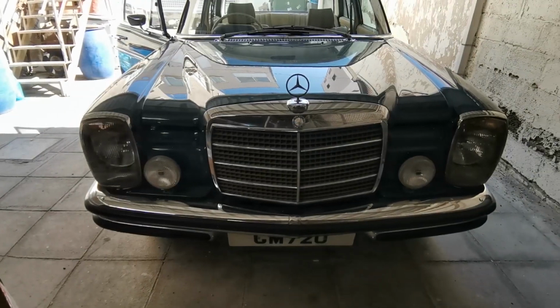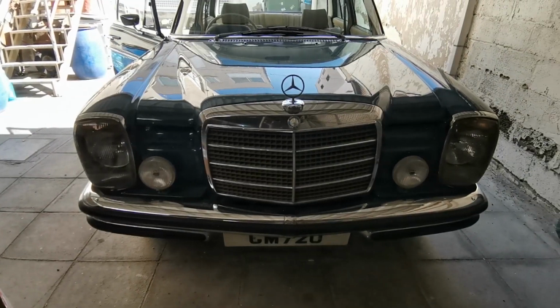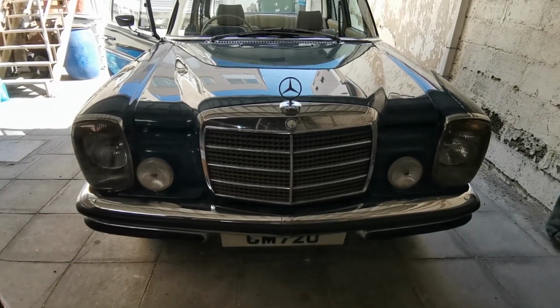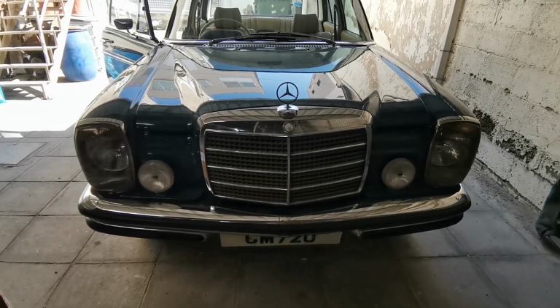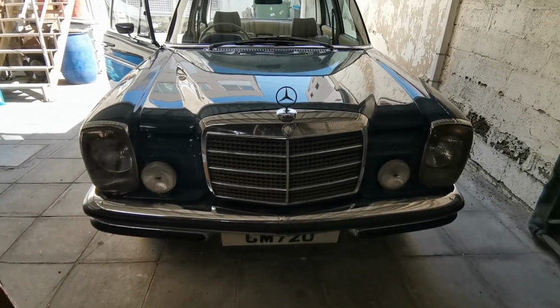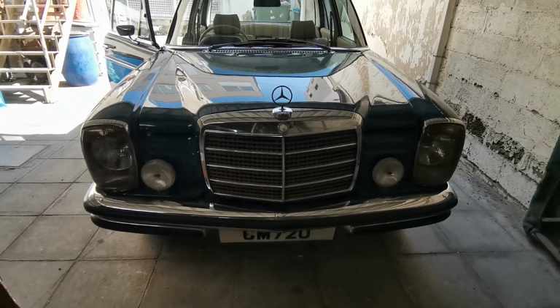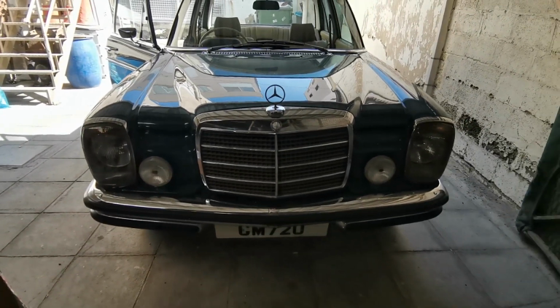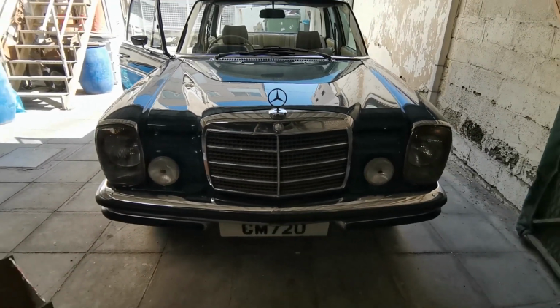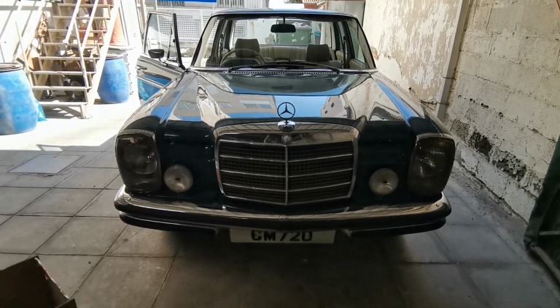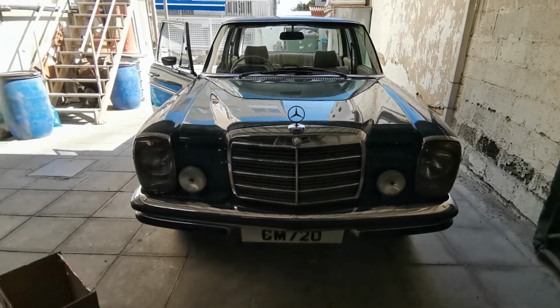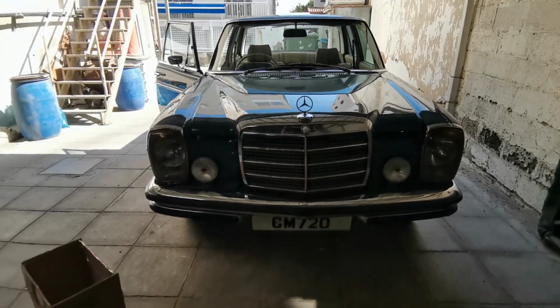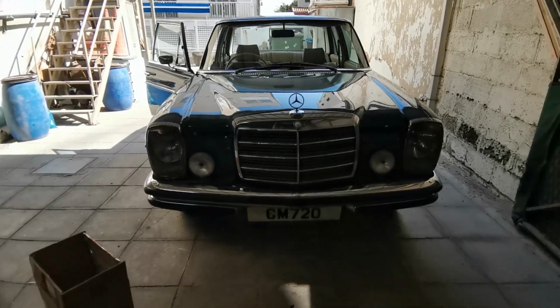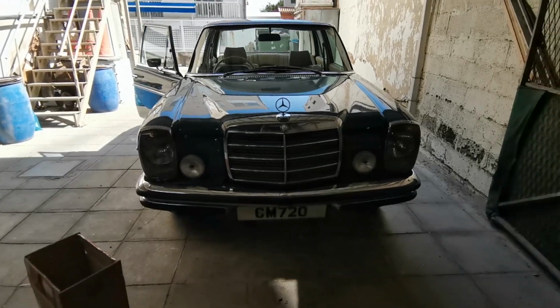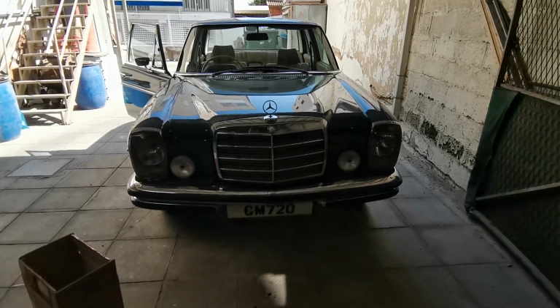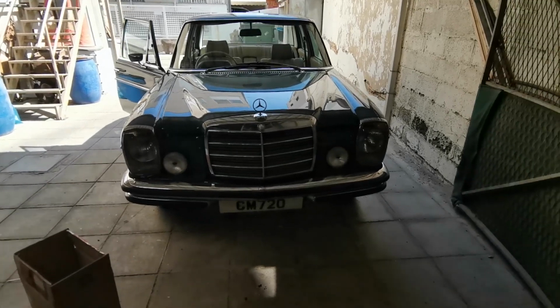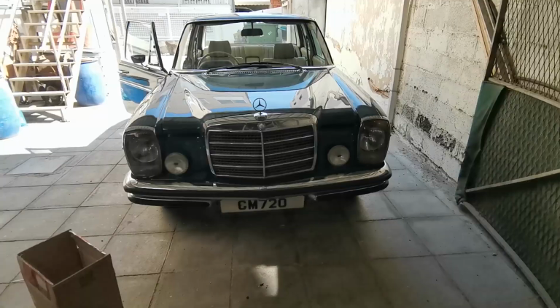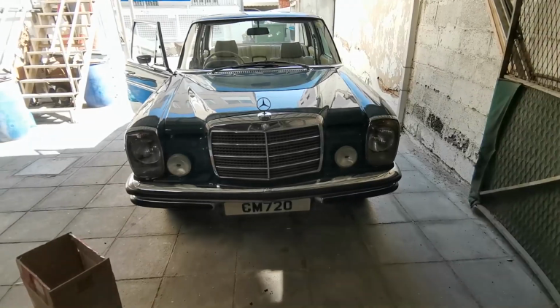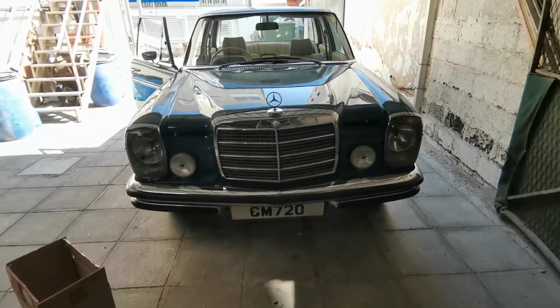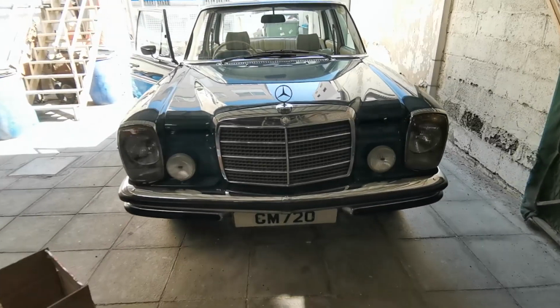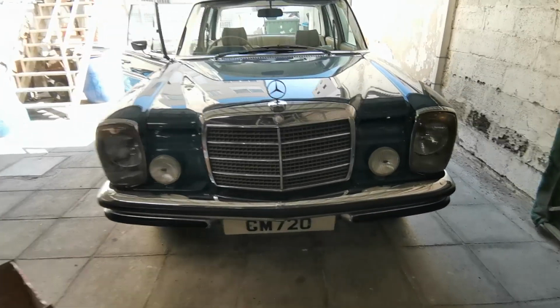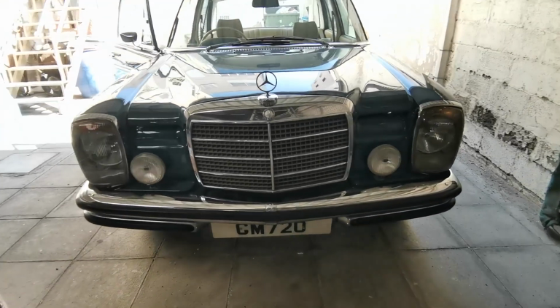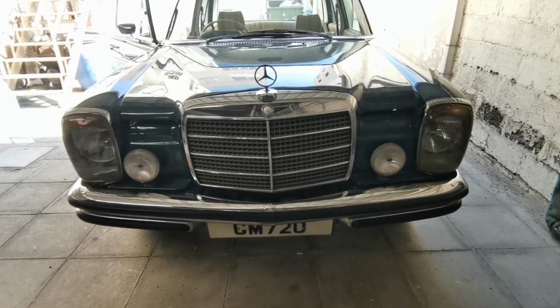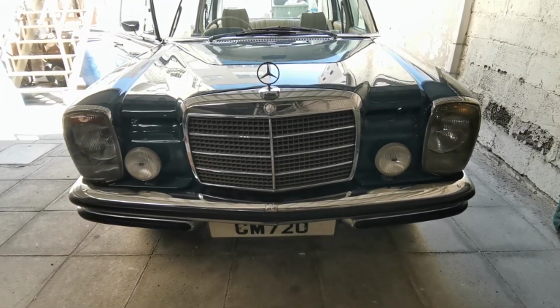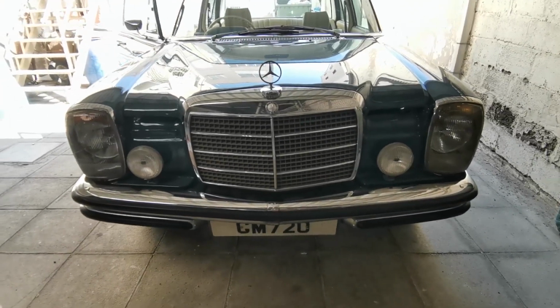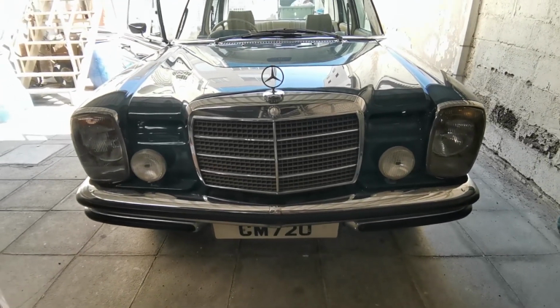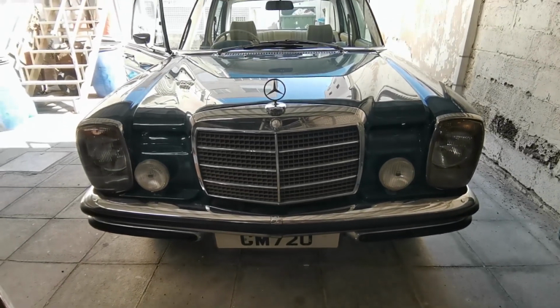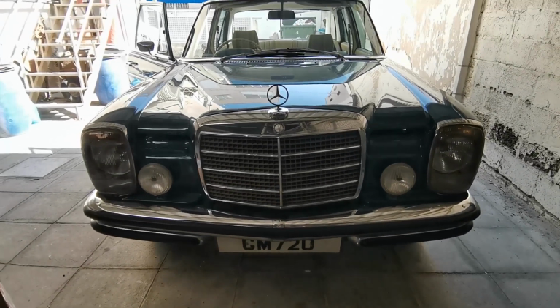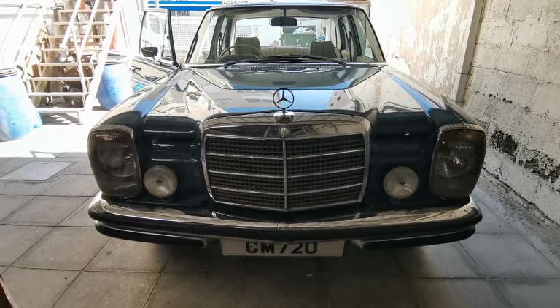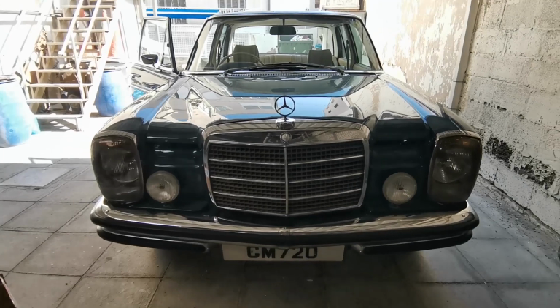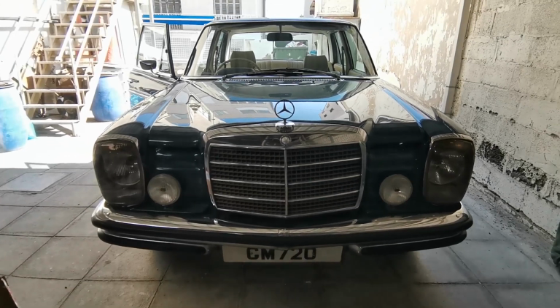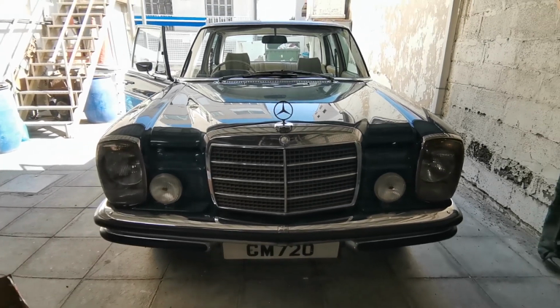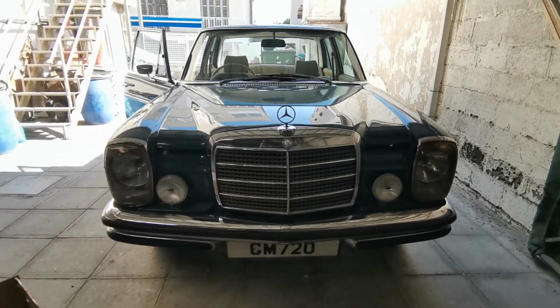The chrome pieces are on and it looks a million times better. These chrome pieces really do make a difference to the way these cars look.